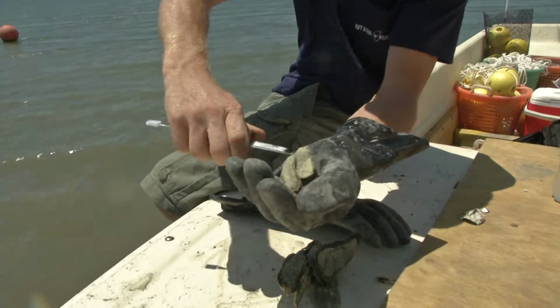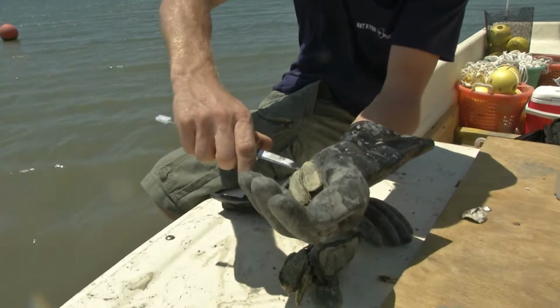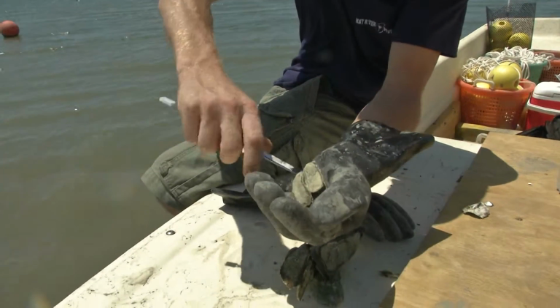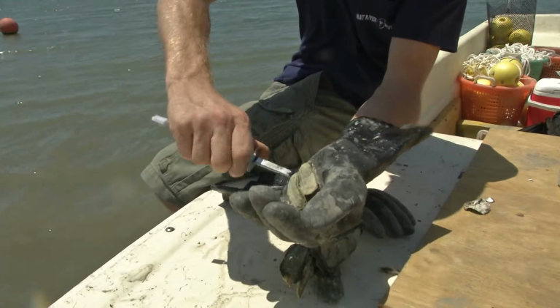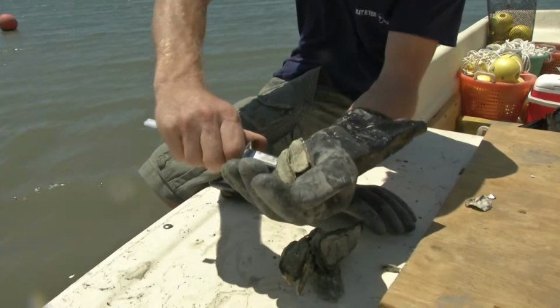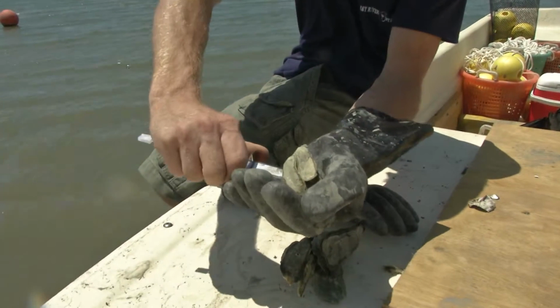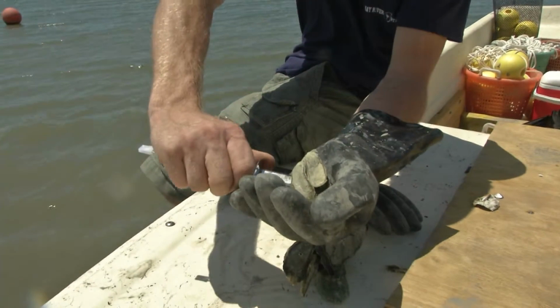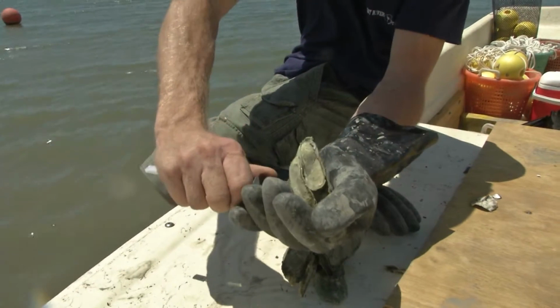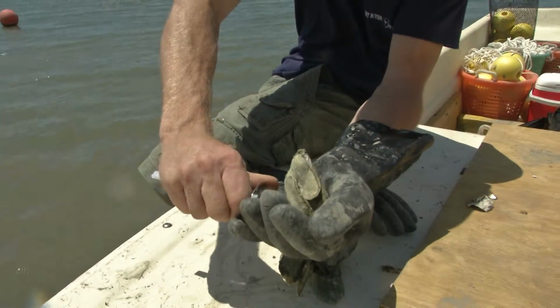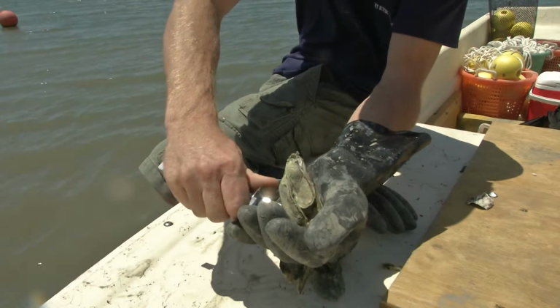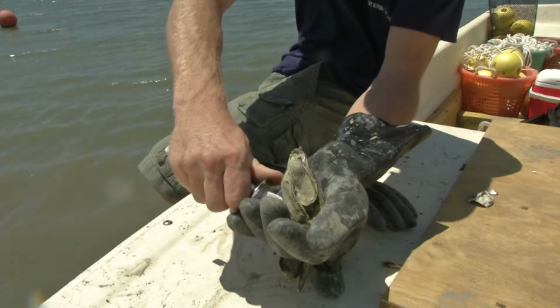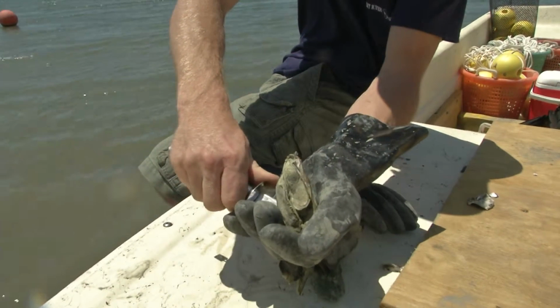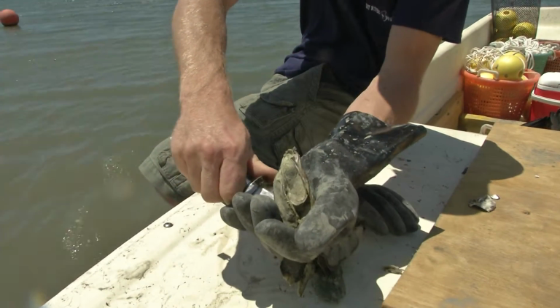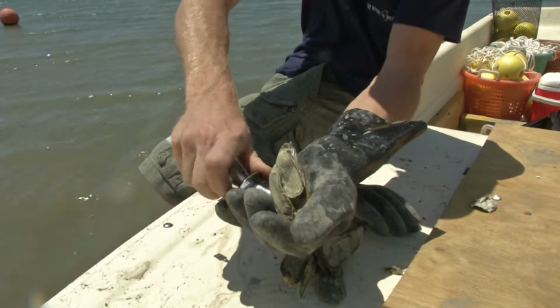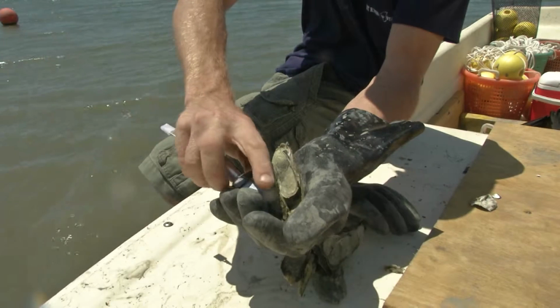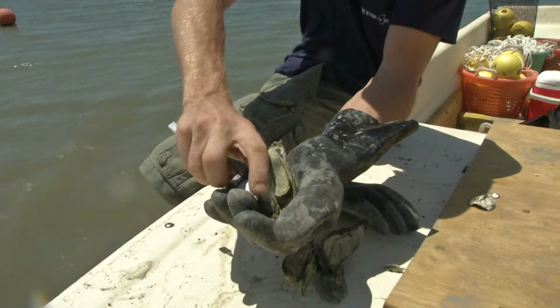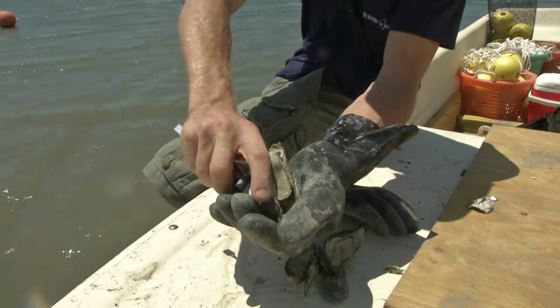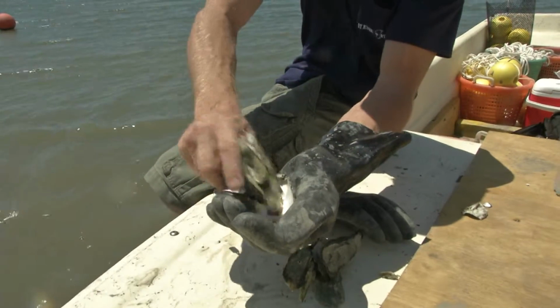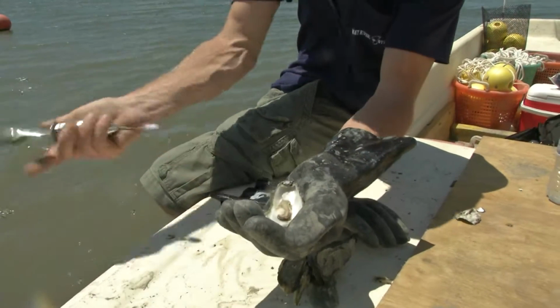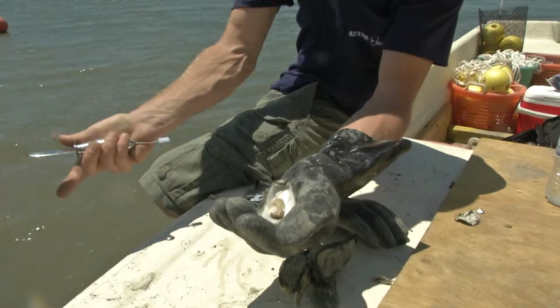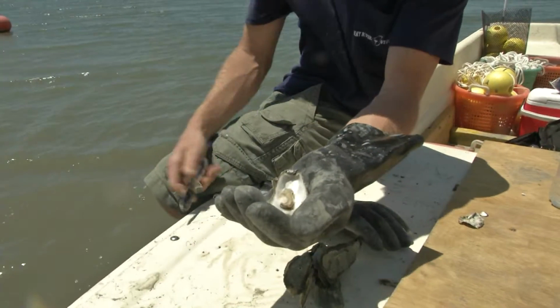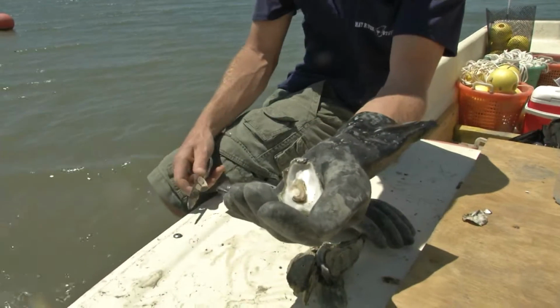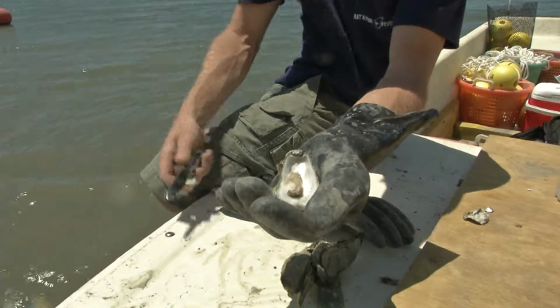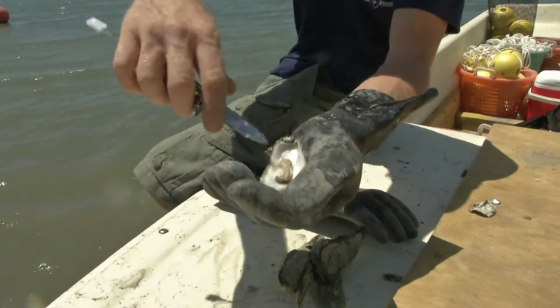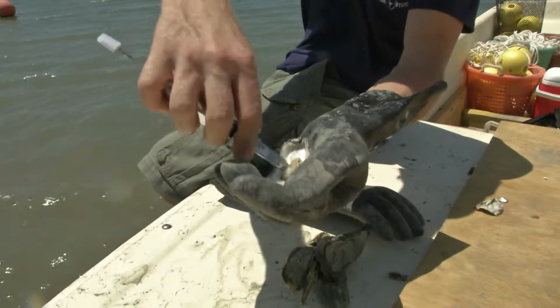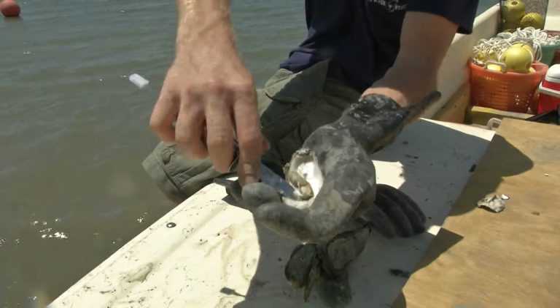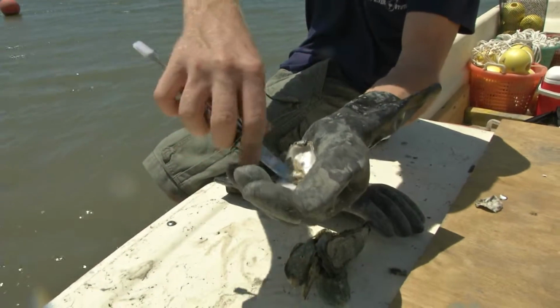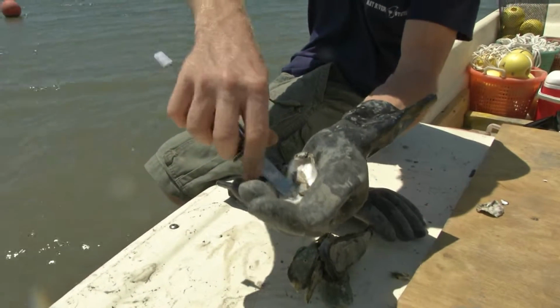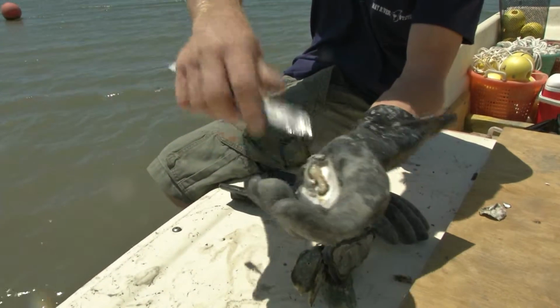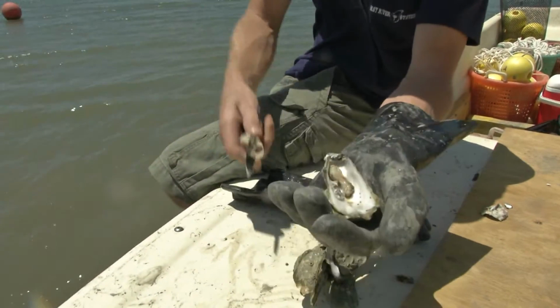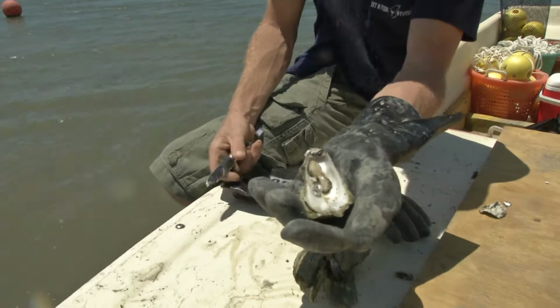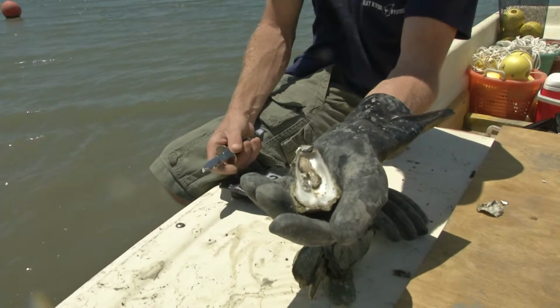Then you want to slide your knife on the top plate of the oyster to cut that abductor muscle that opens and closes that oyster. Throw it to the side, scrape the other abductor muscle, and it's ready to go.